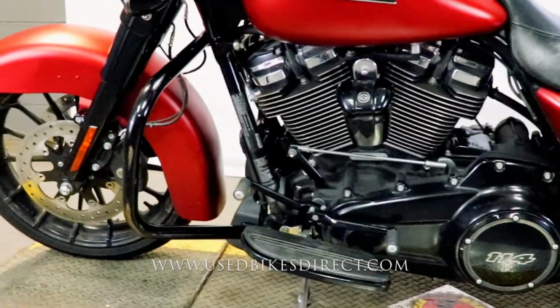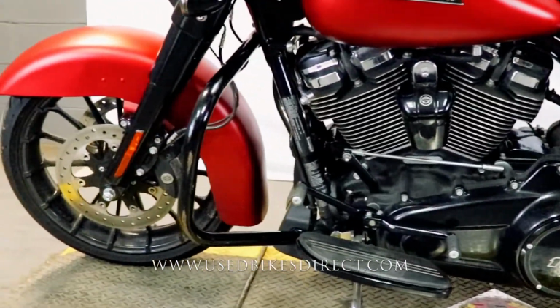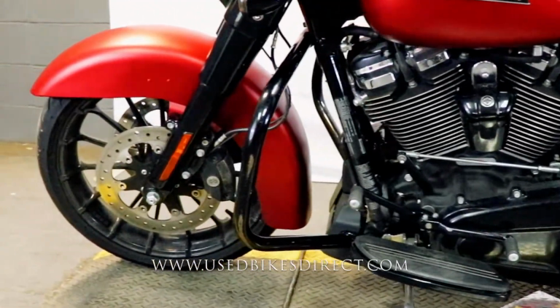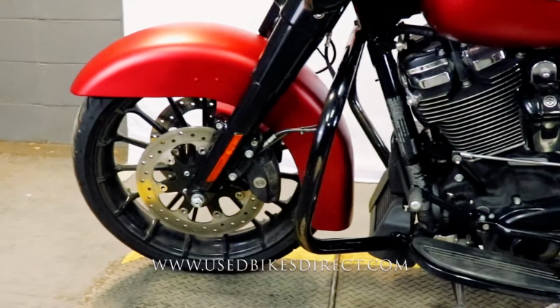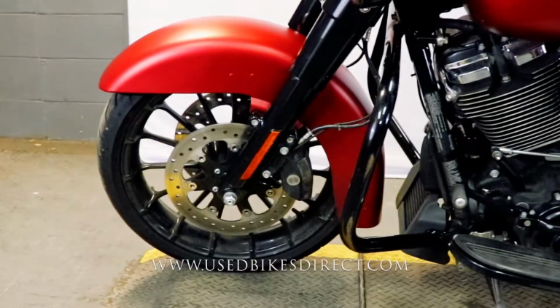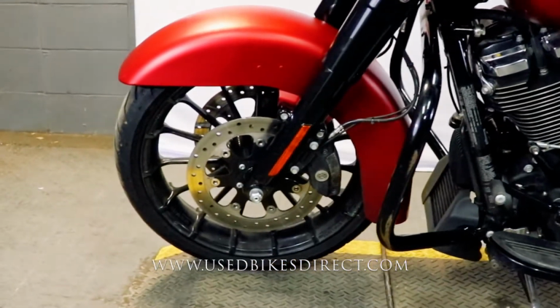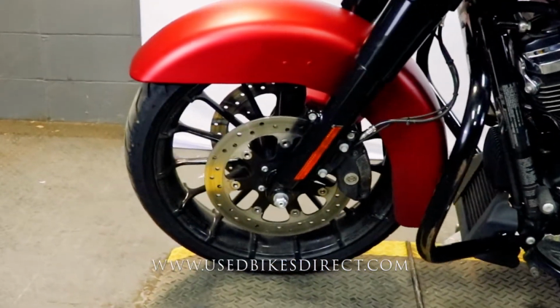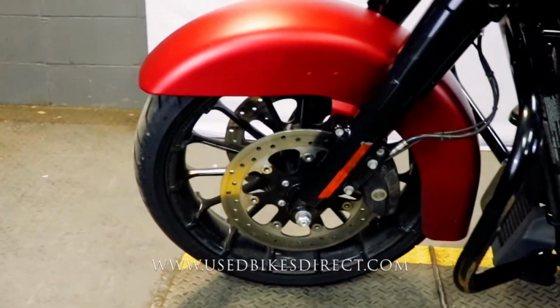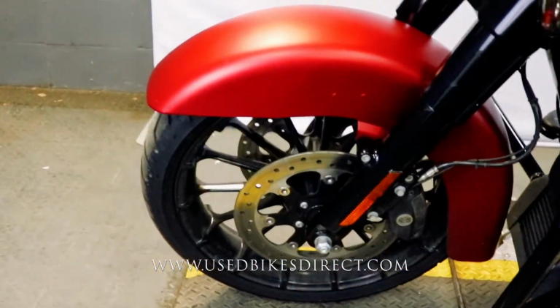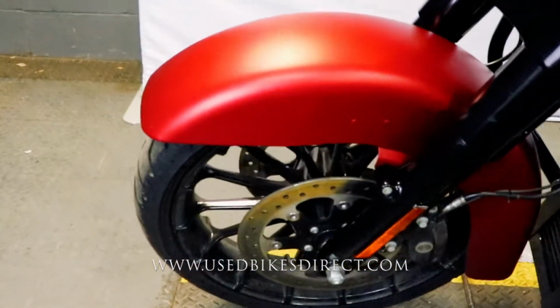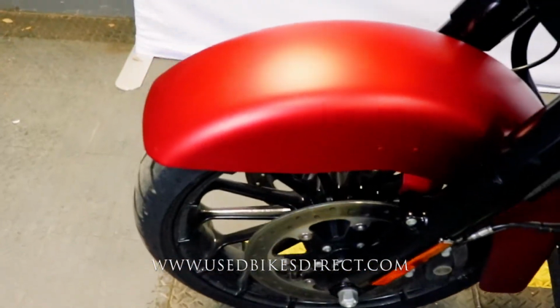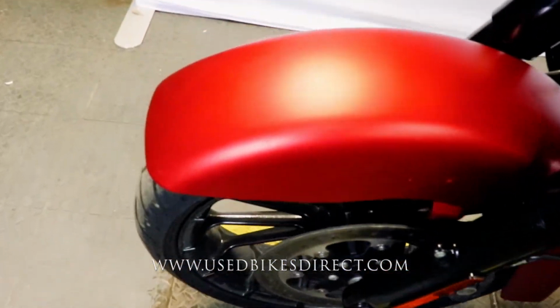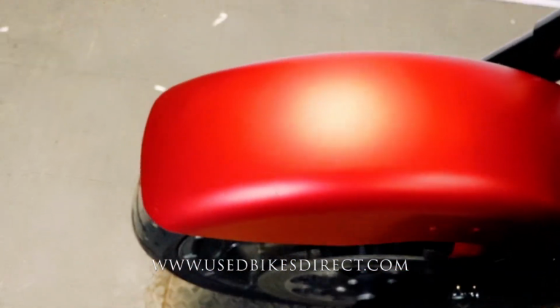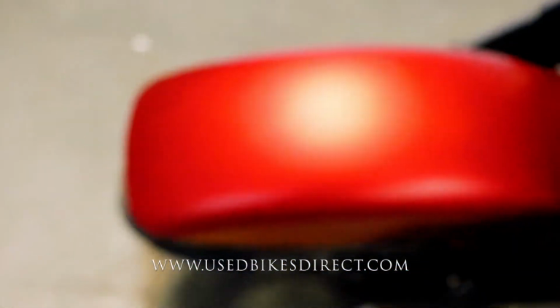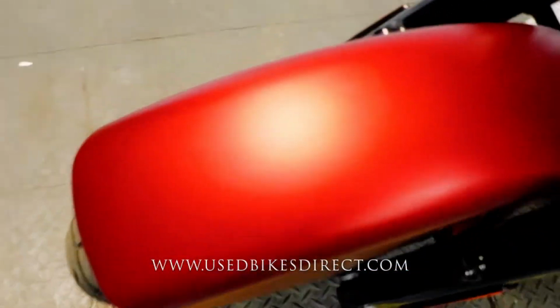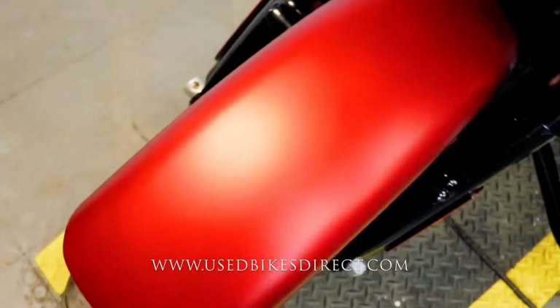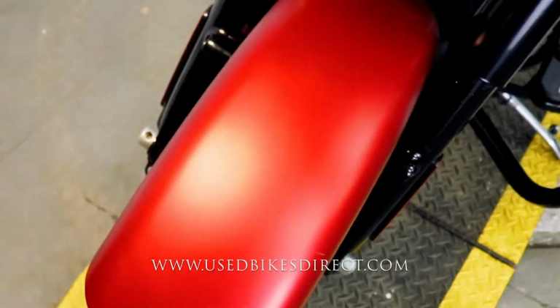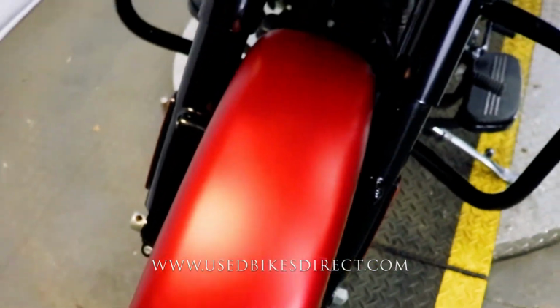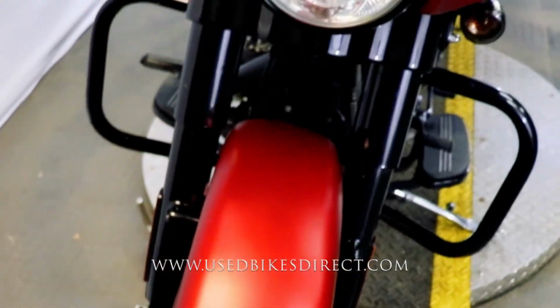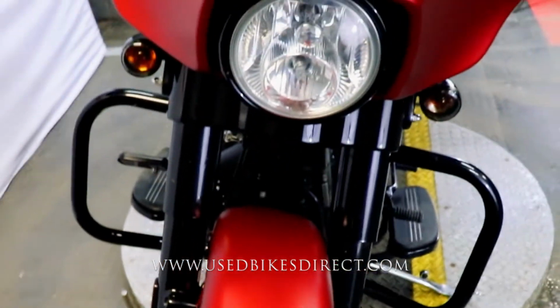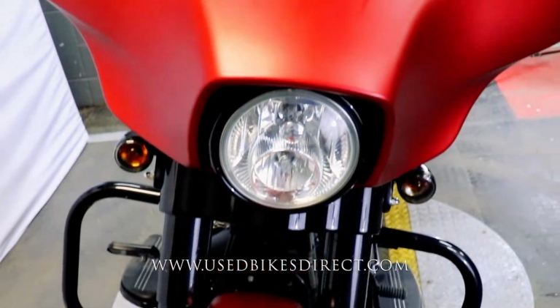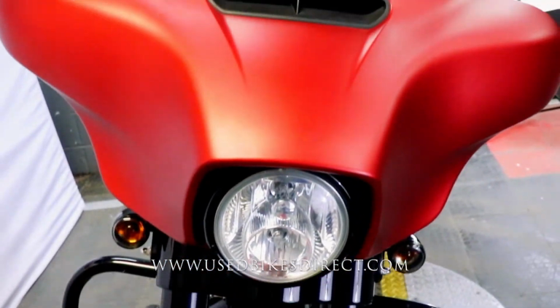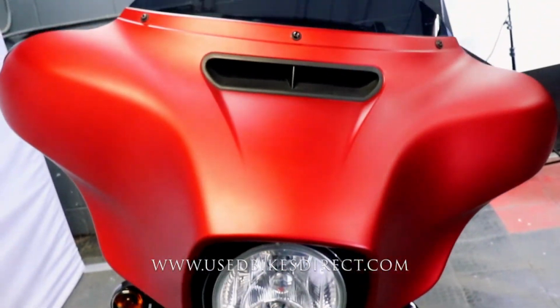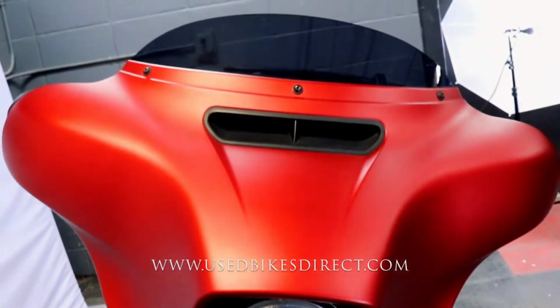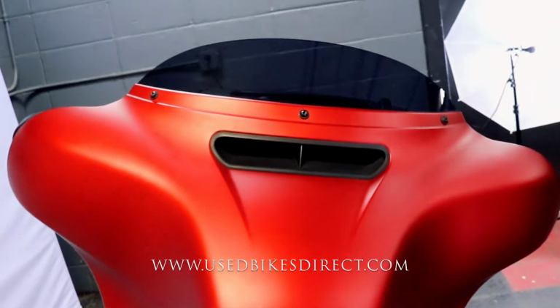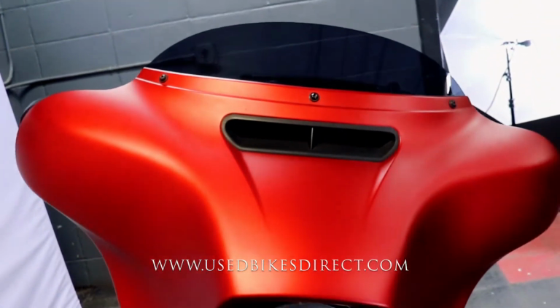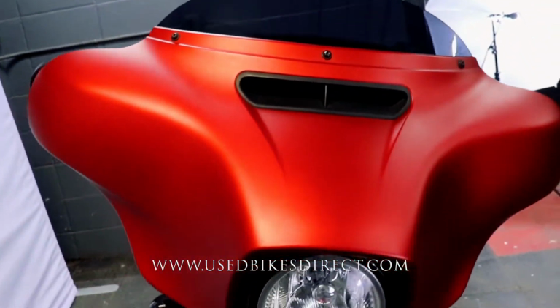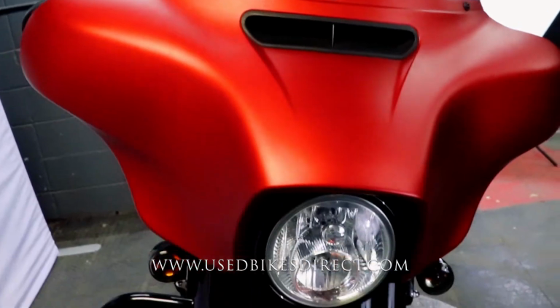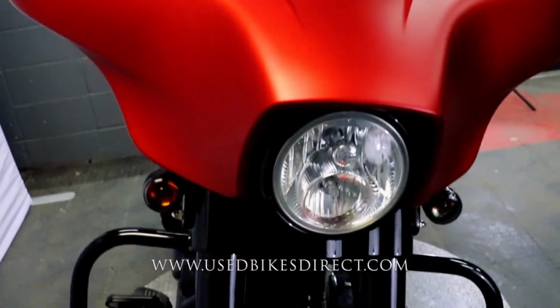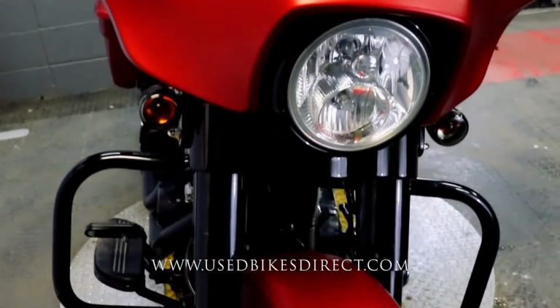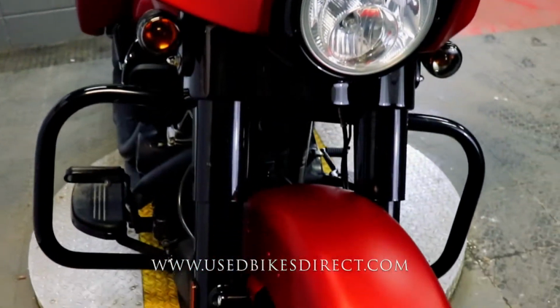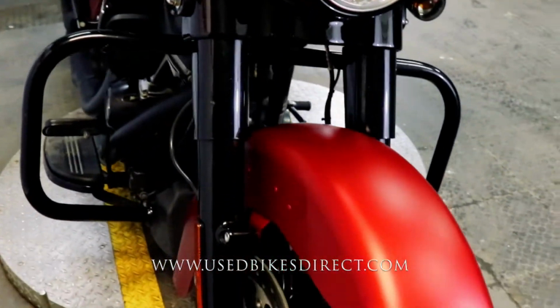So like I said, this is a 2019 model Harley Davidson Street Glide Special, featuring Harley's monster 114 cubic inch V-twin engine, naturally paired up to a six-speed transmission. This one we're checking out today has 20,024 miles on it.